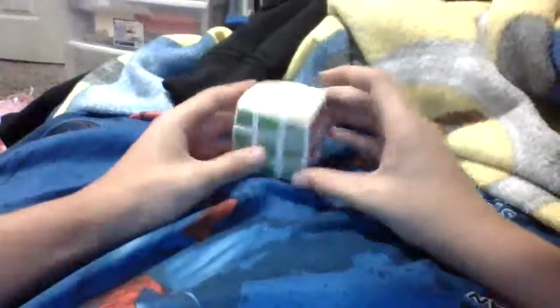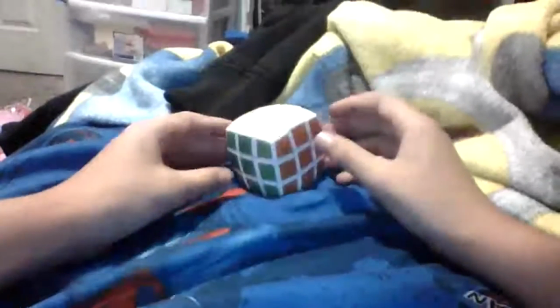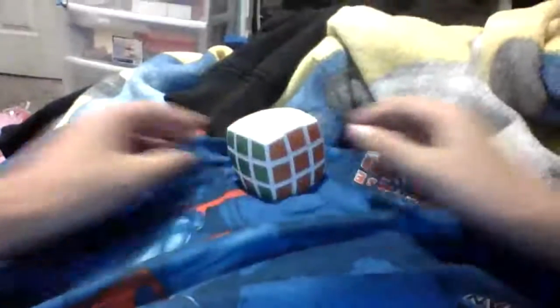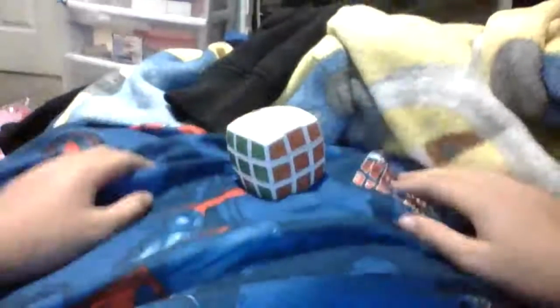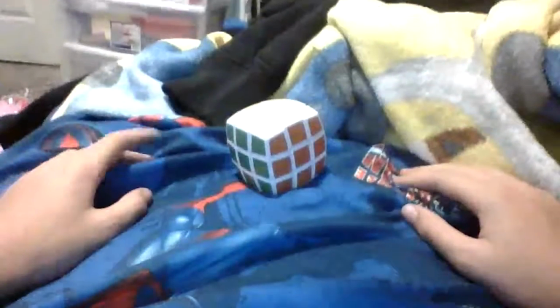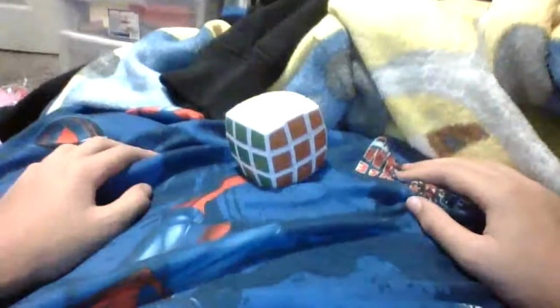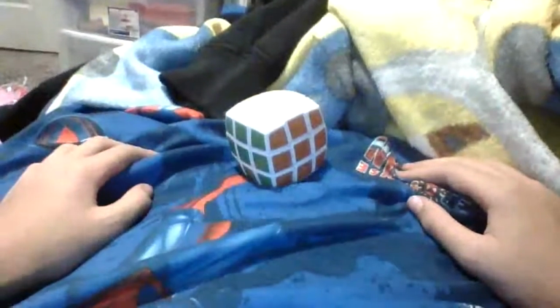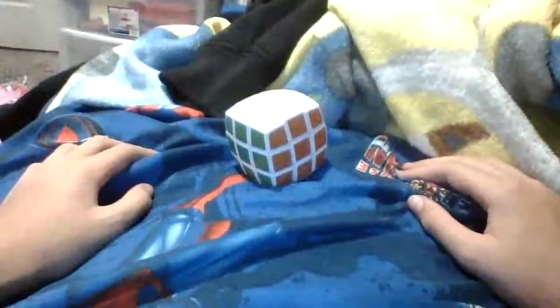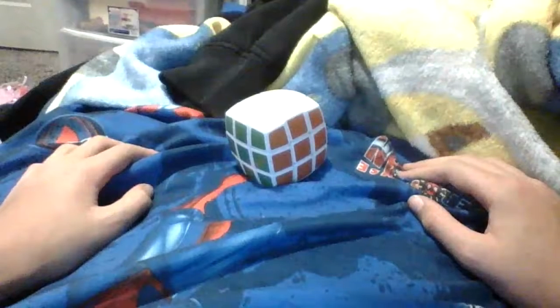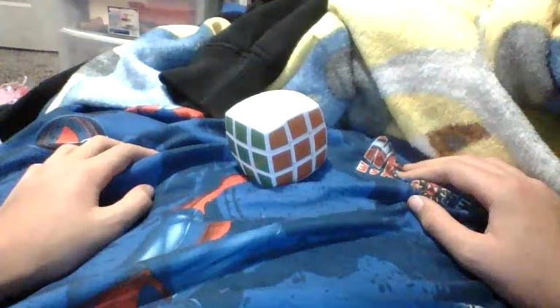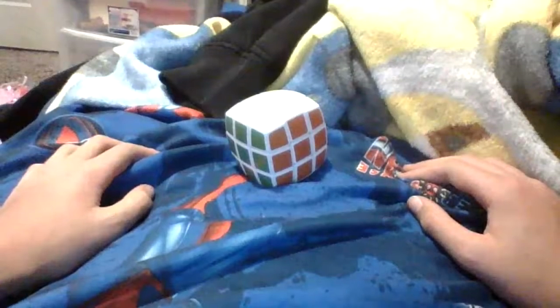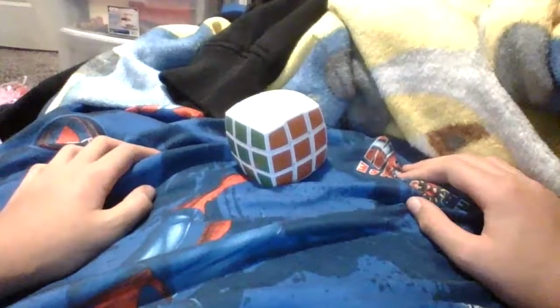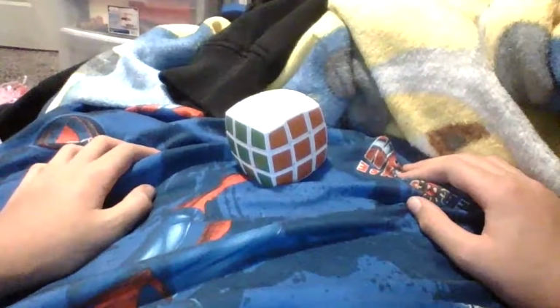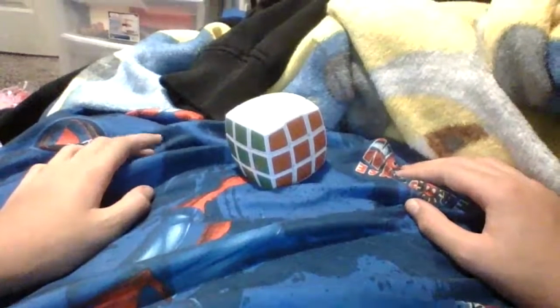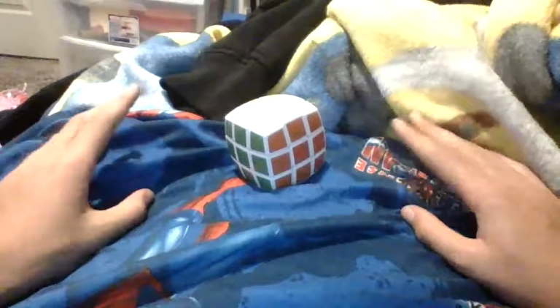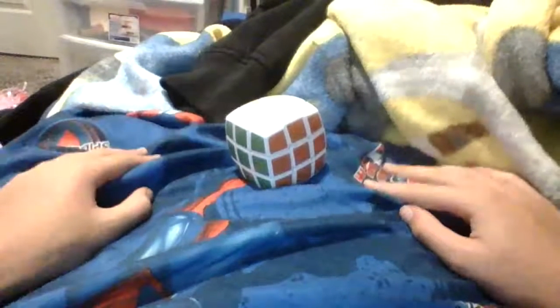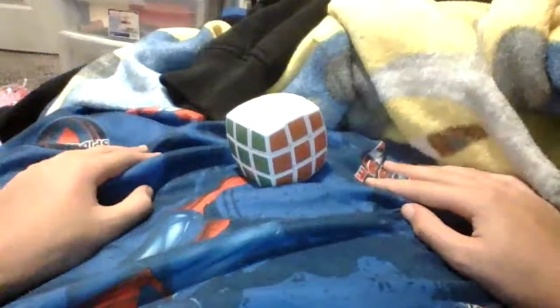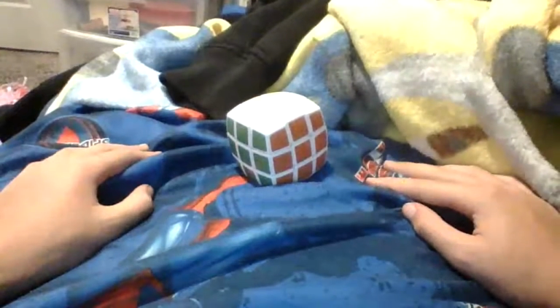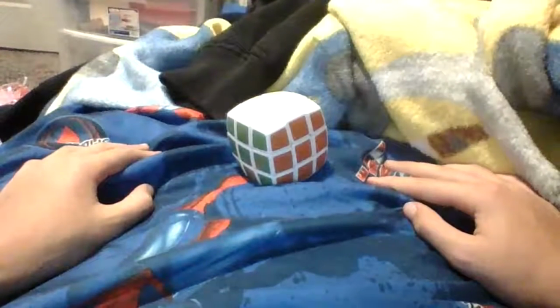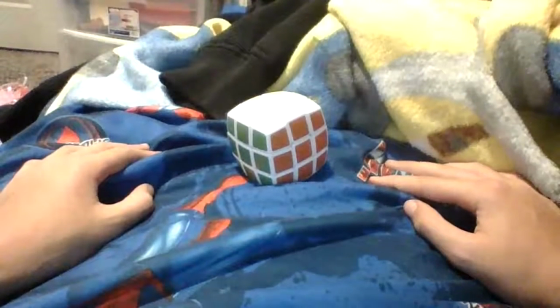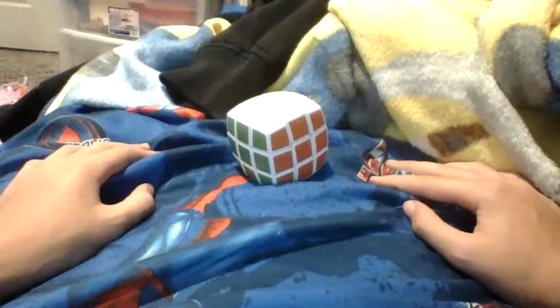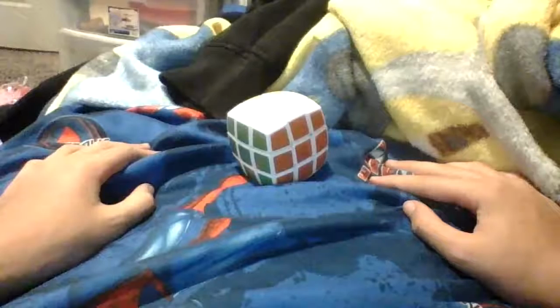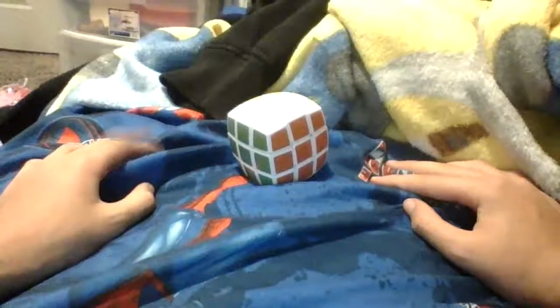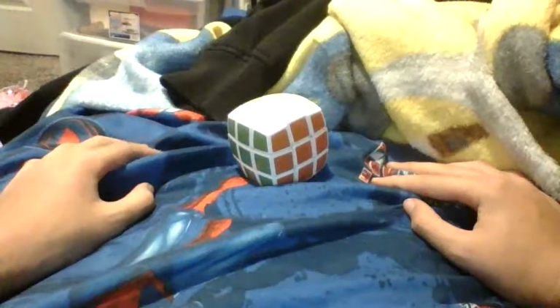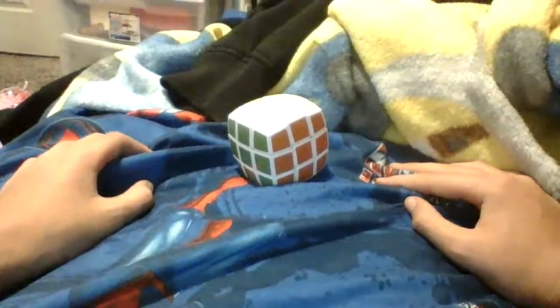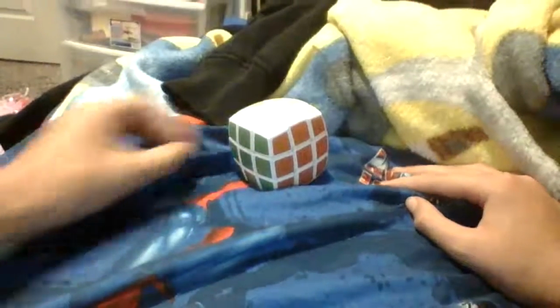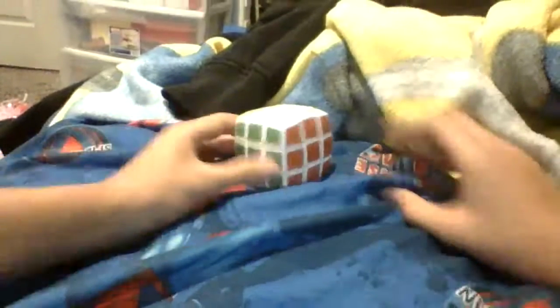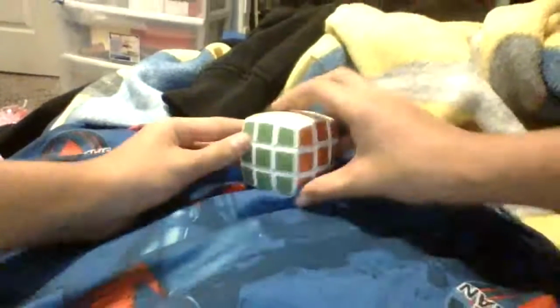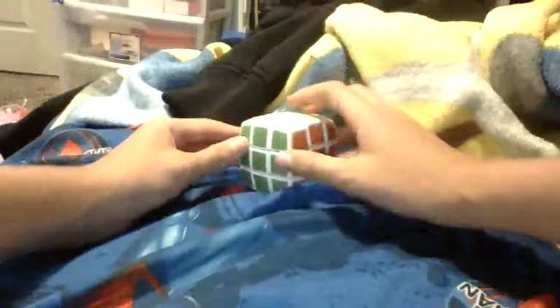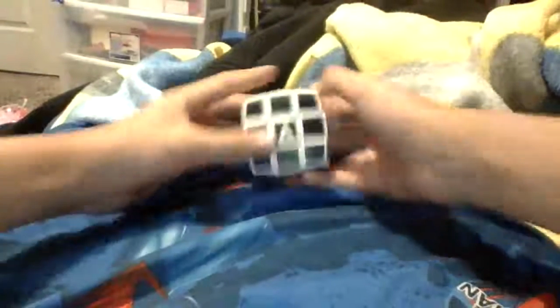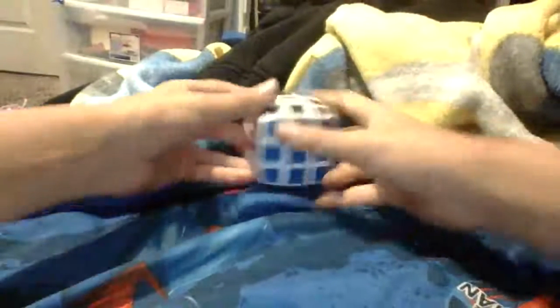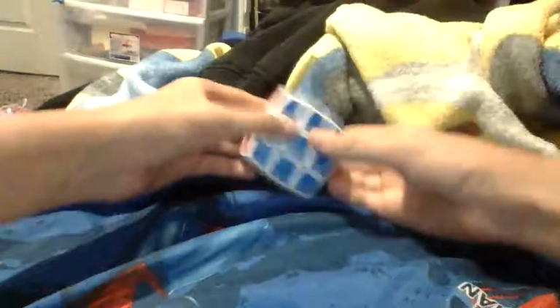And there you go, your cube is solved. And if you do it fast enough, you'll be able to solve it in at least five seconds. So let me just do an example solve for you.